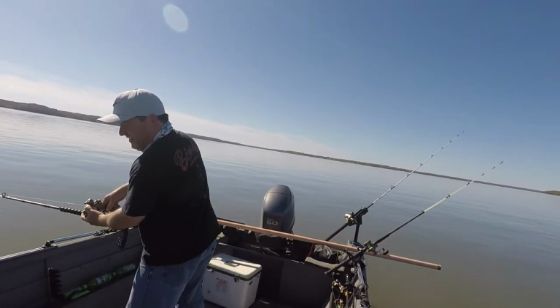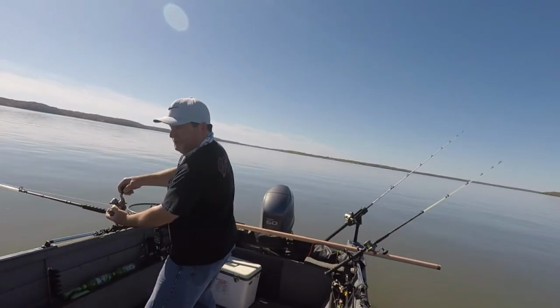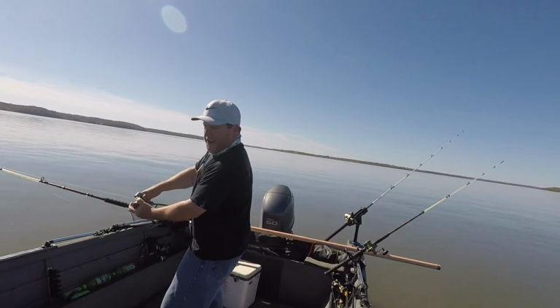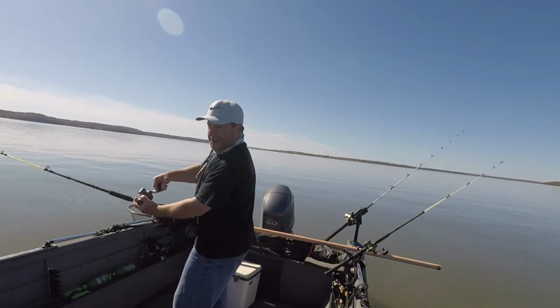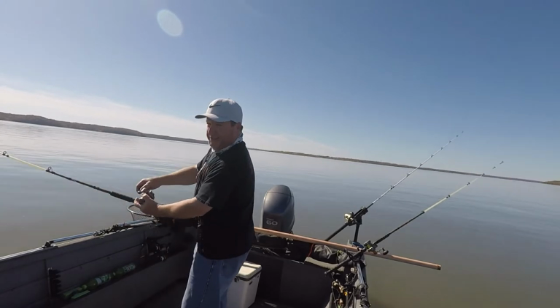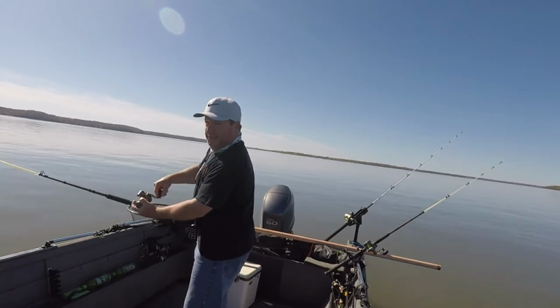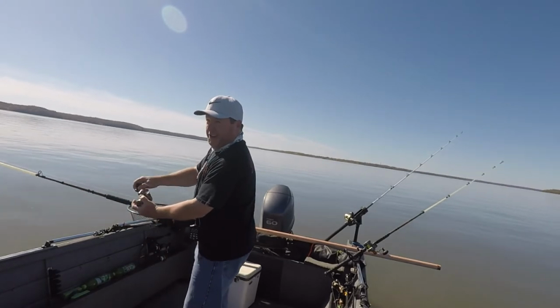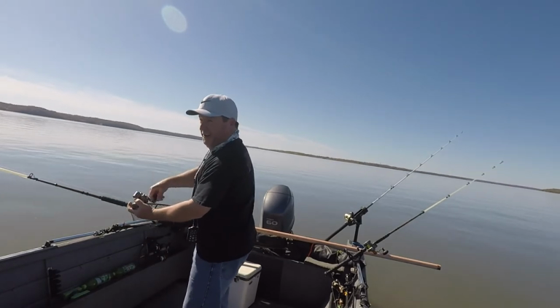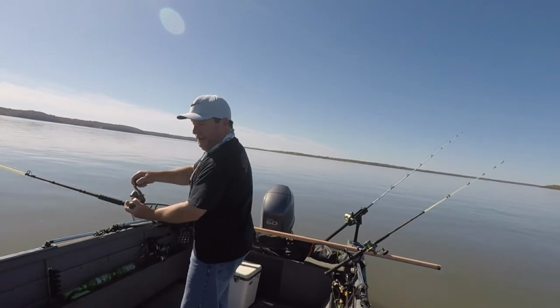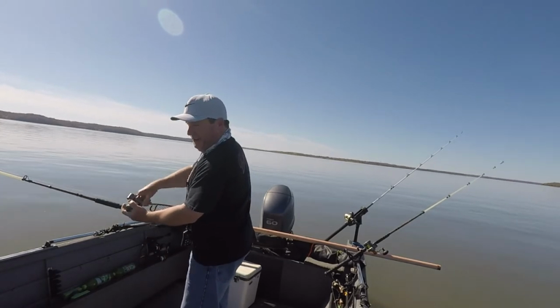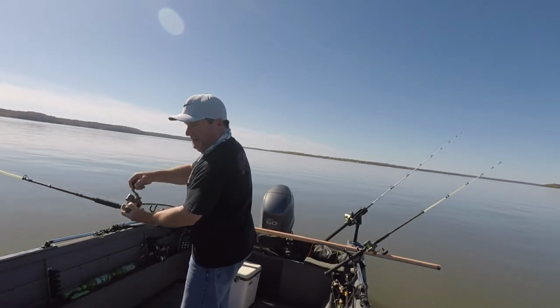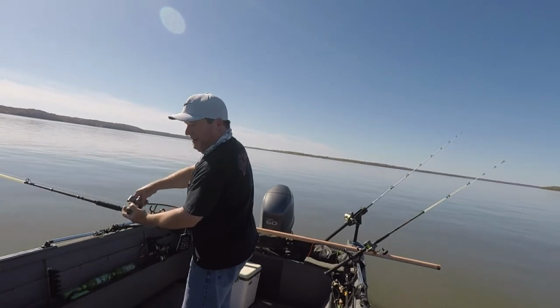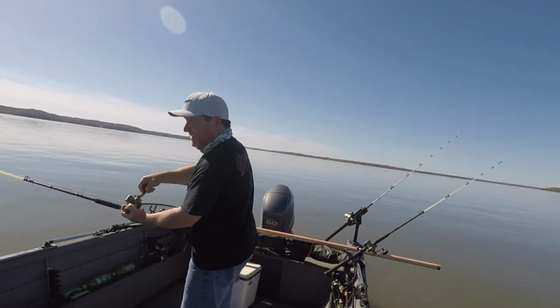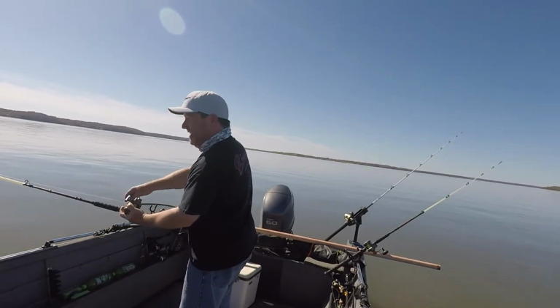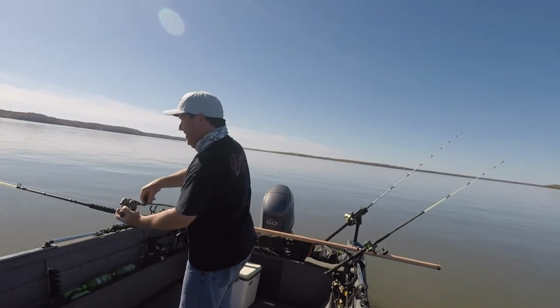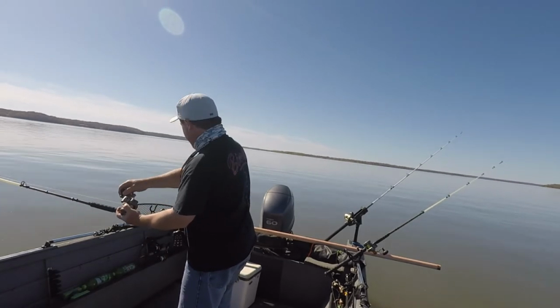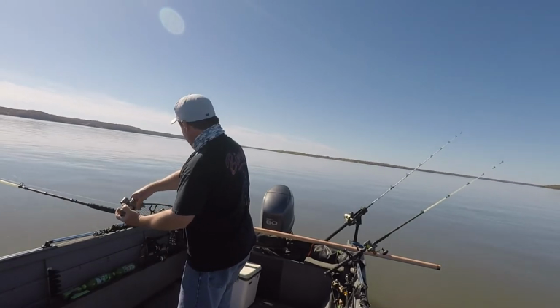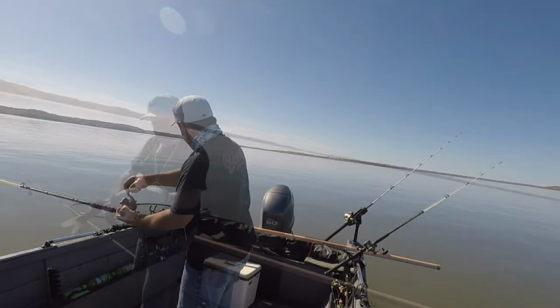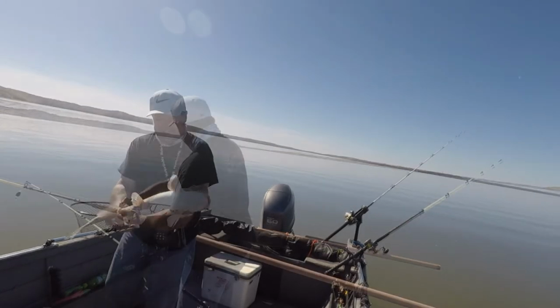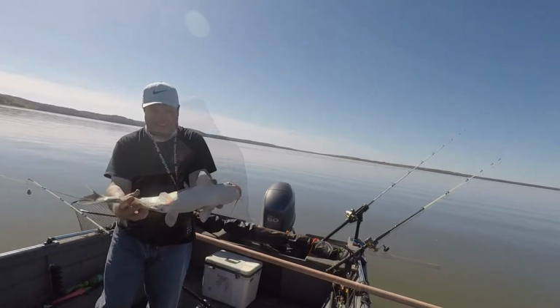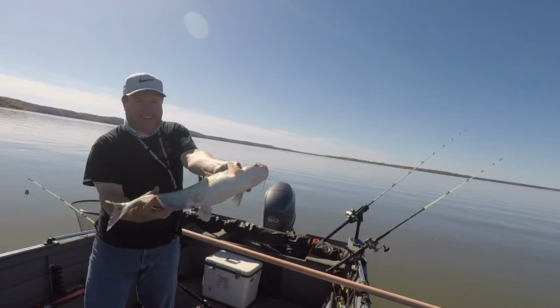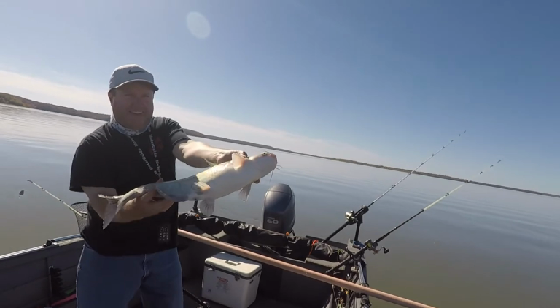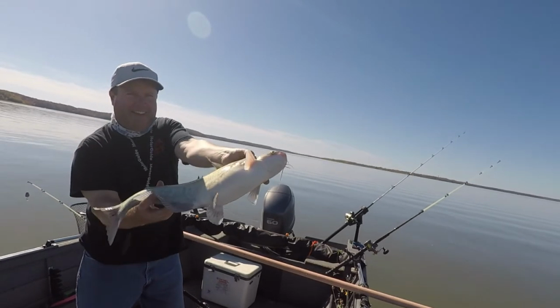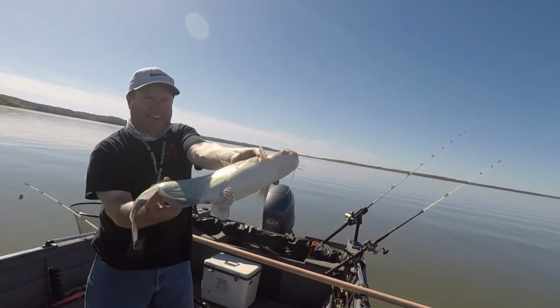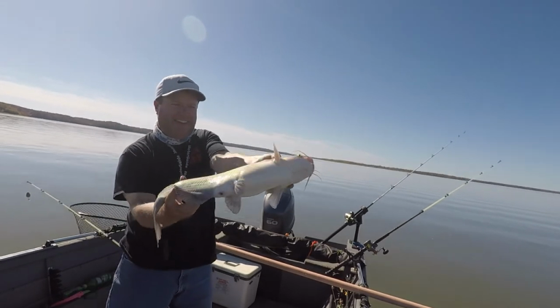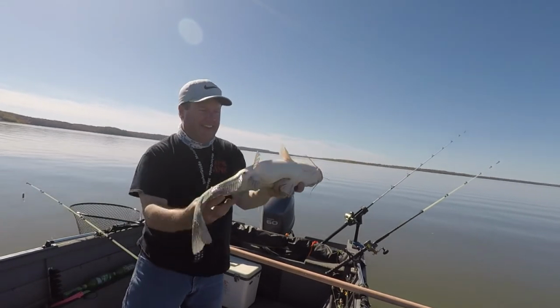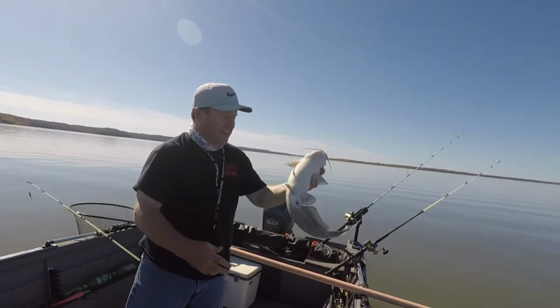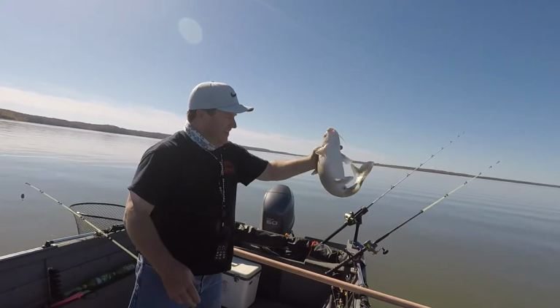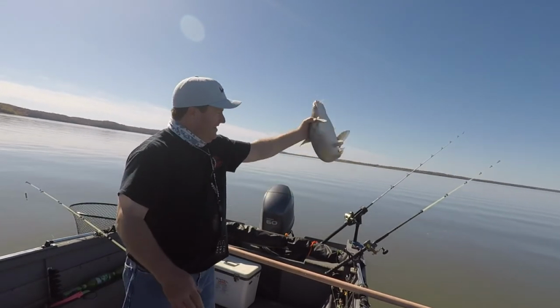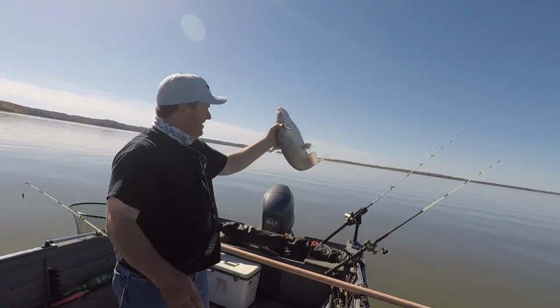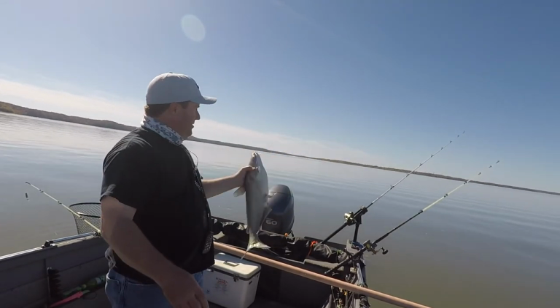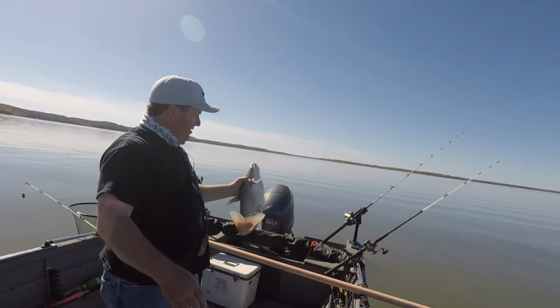I'm just packing up my stuff to go and I thought I'm going to go ahead and leave my lines out. Got a little blue!